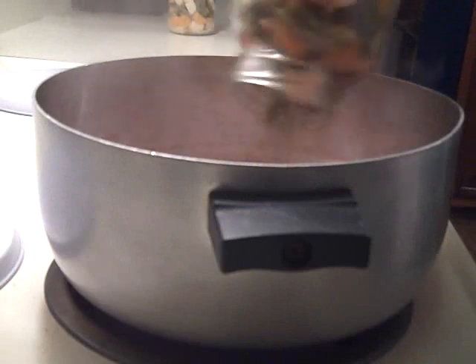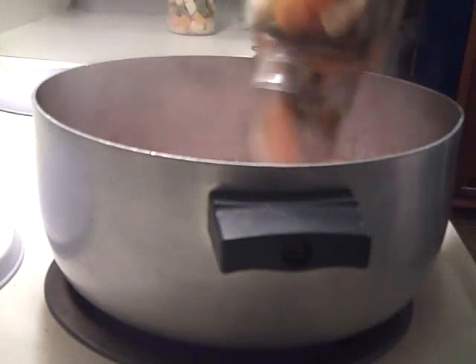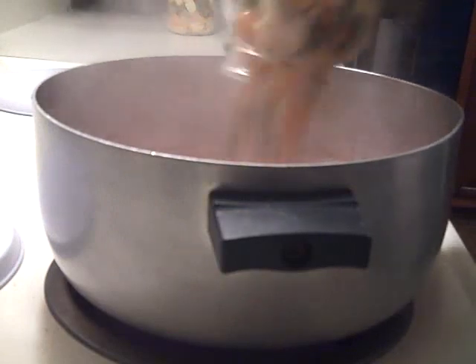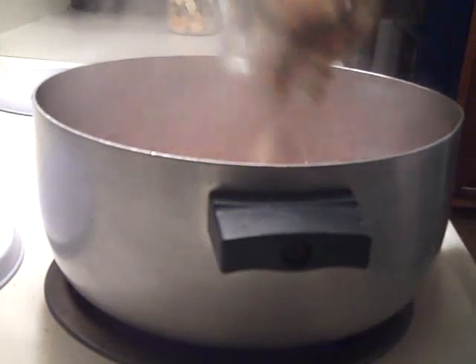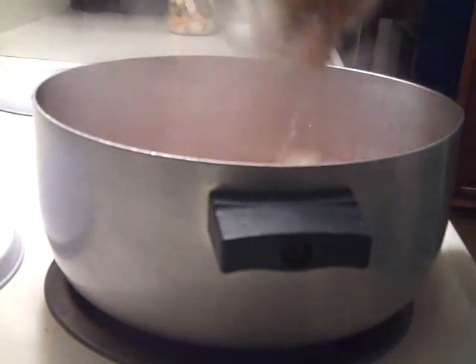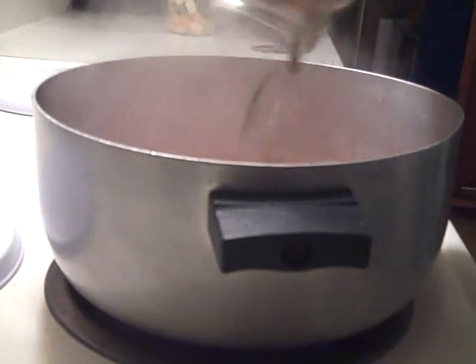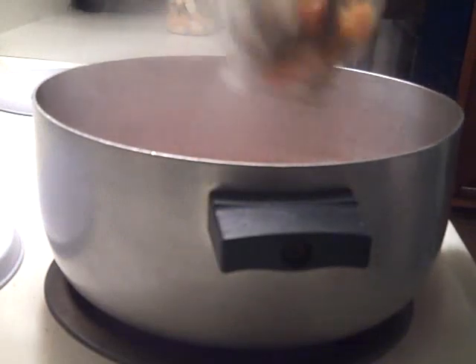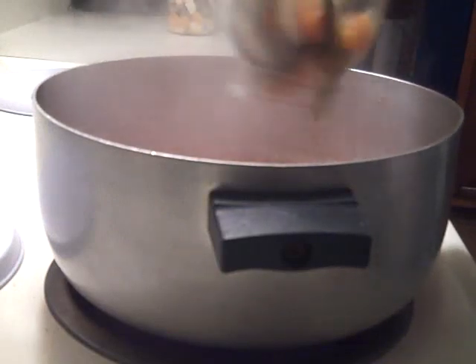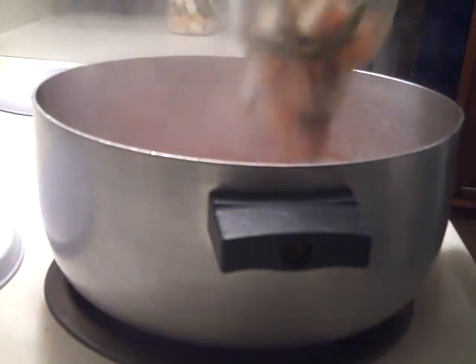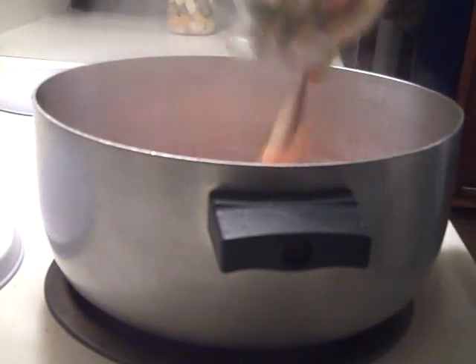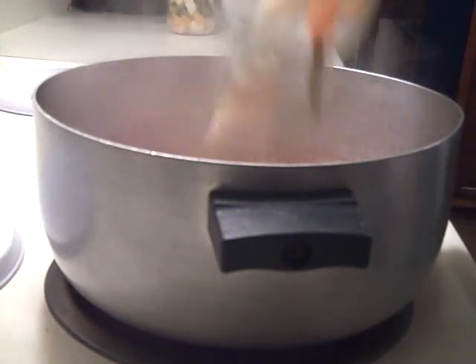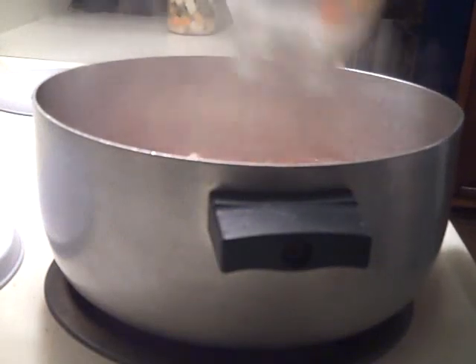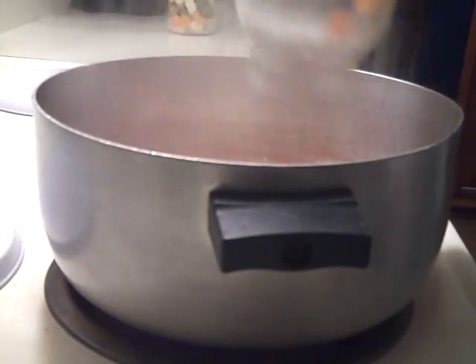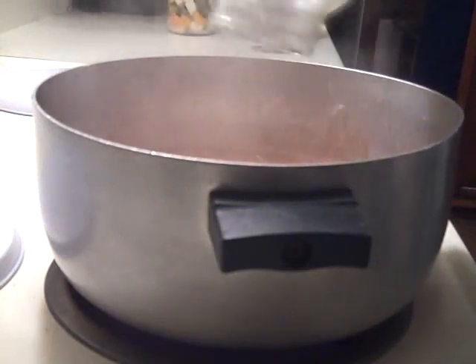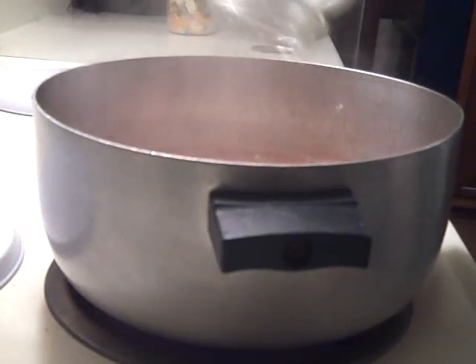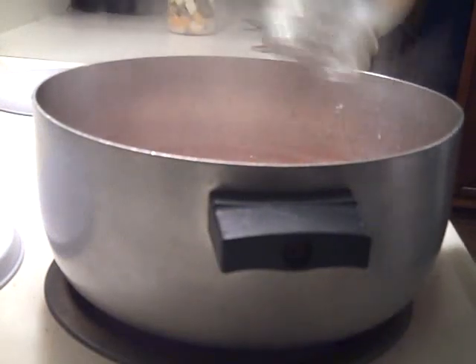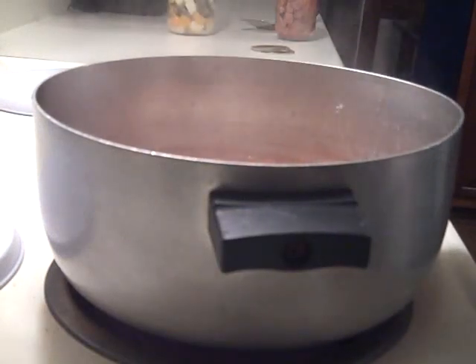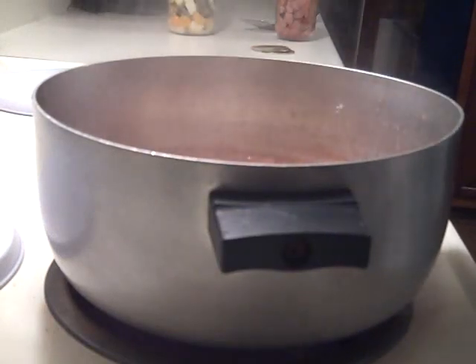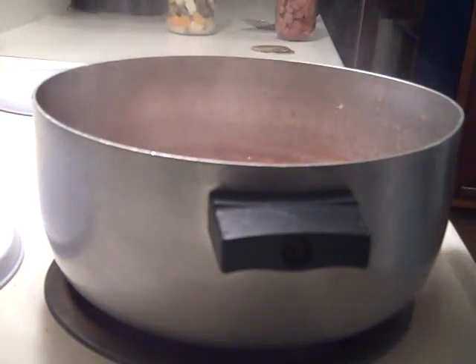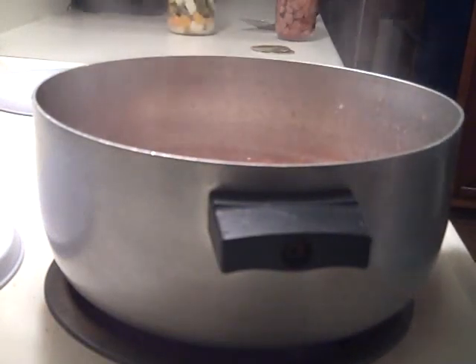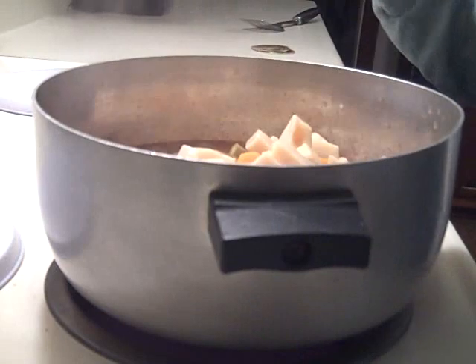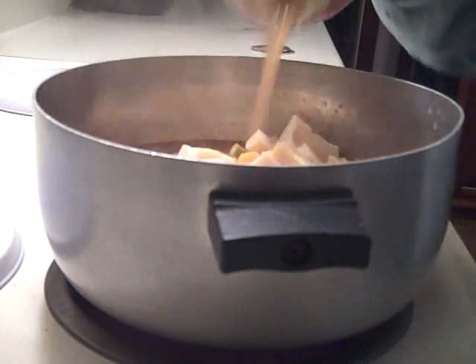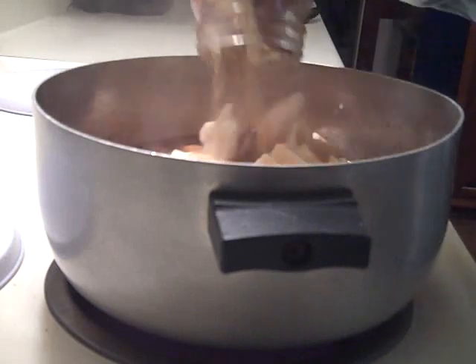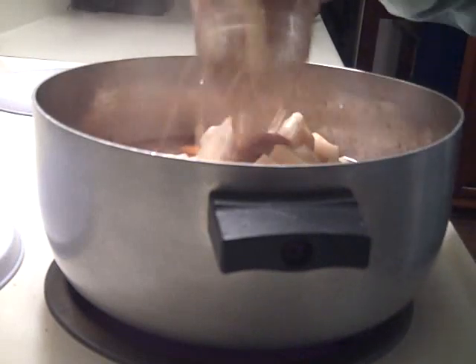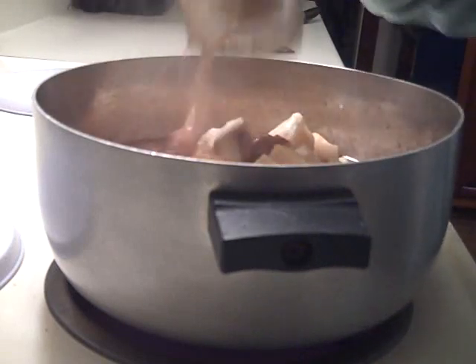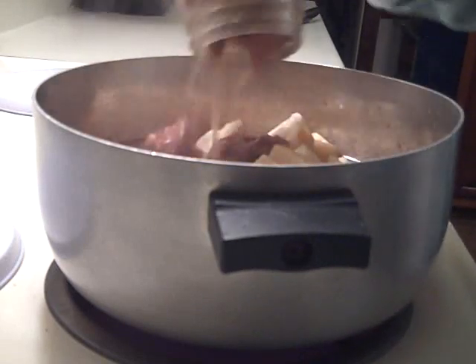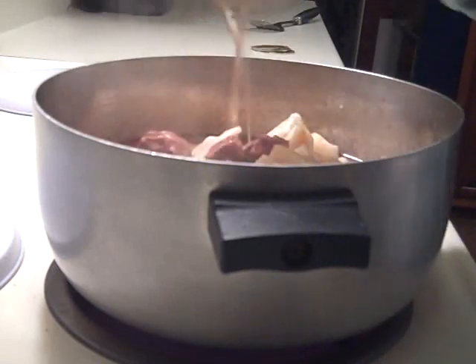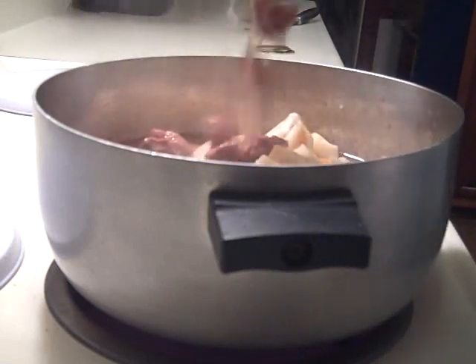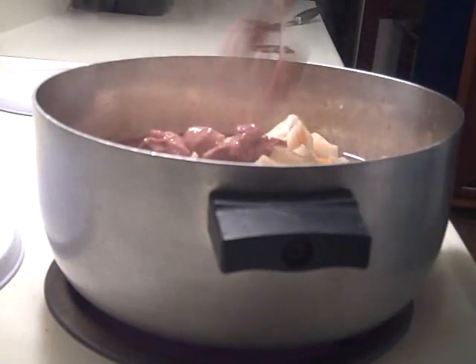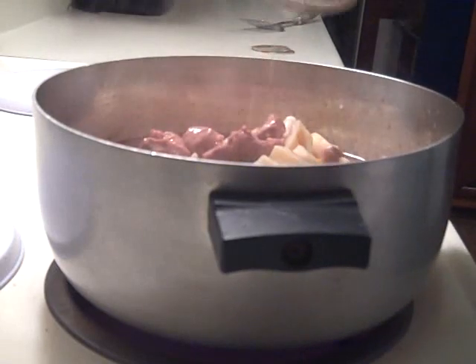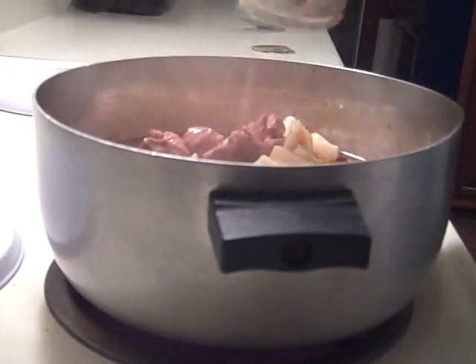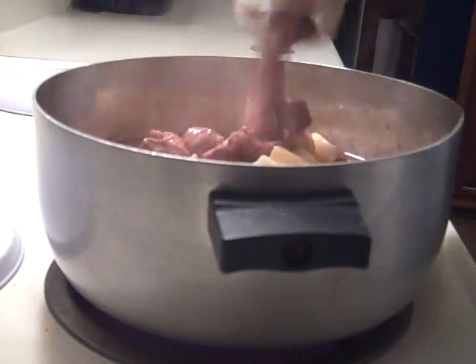Add two quarts of mixed vegetables. I have potatoes, carrots, and green beans in mine. And add one pint of beef cubes.